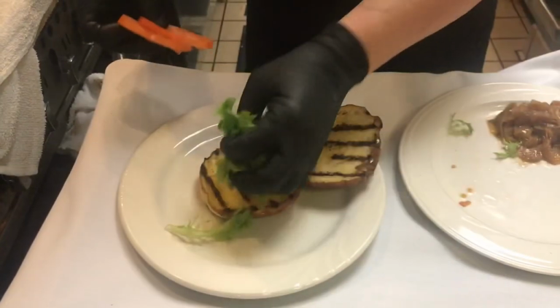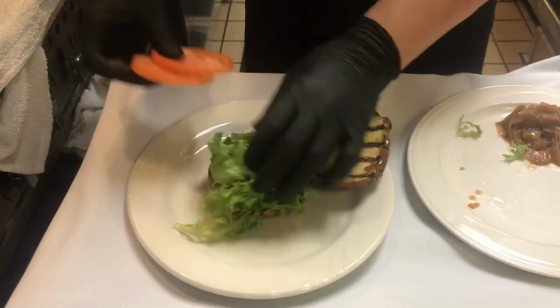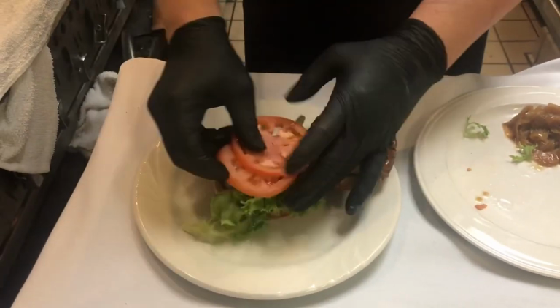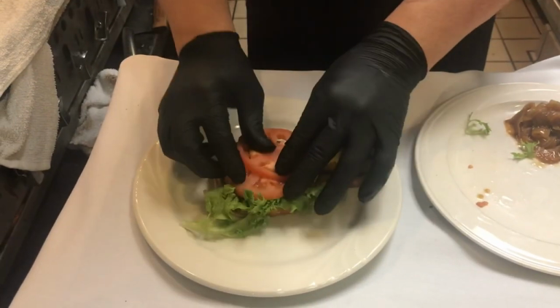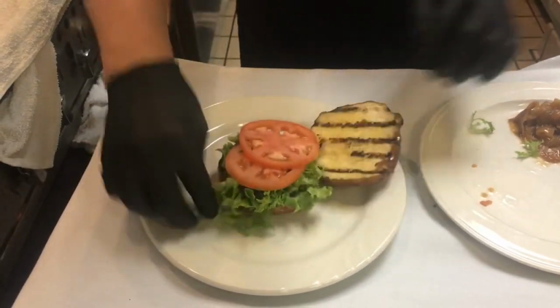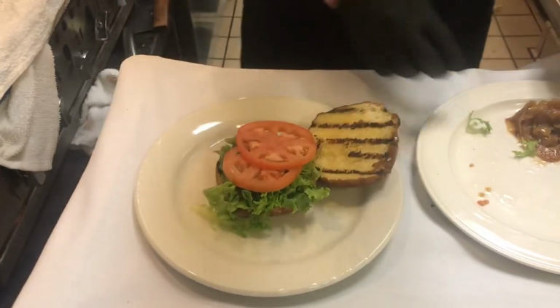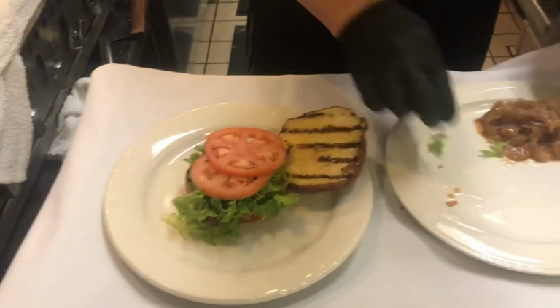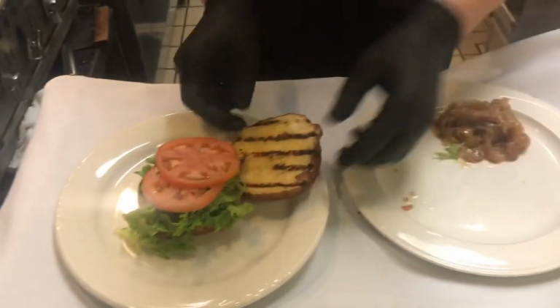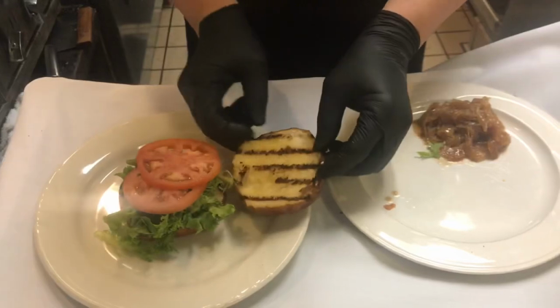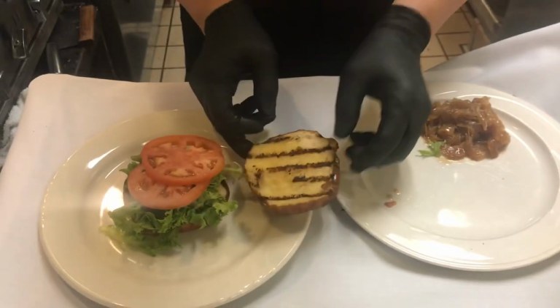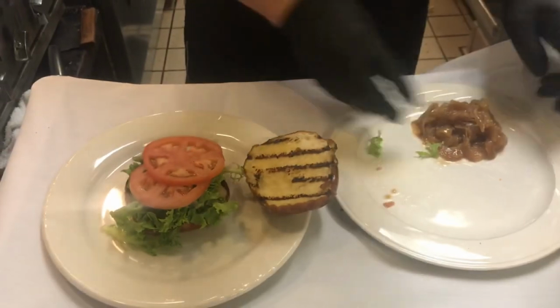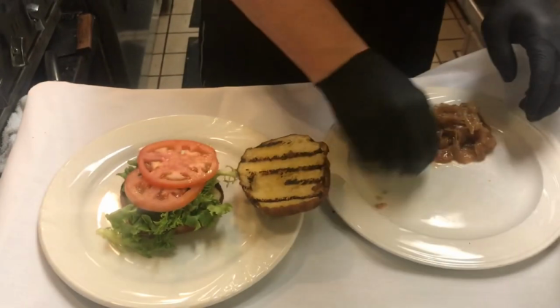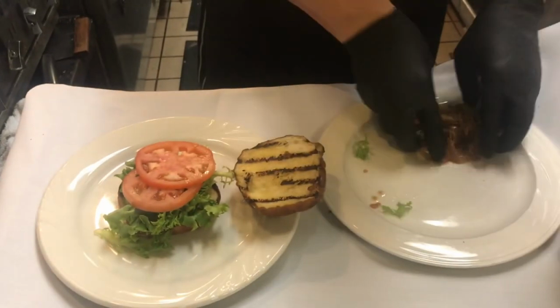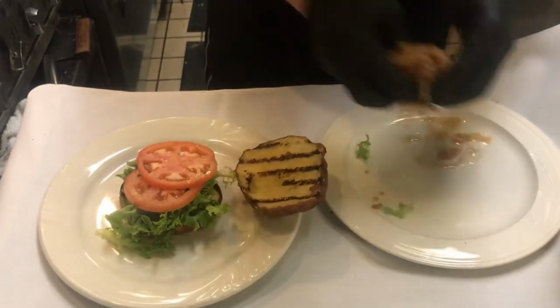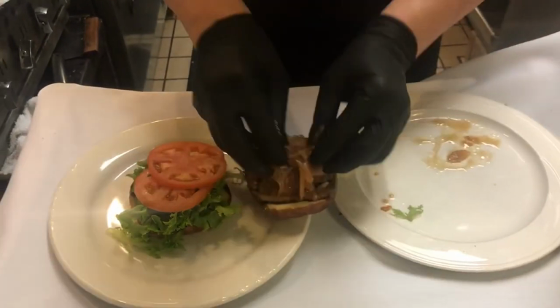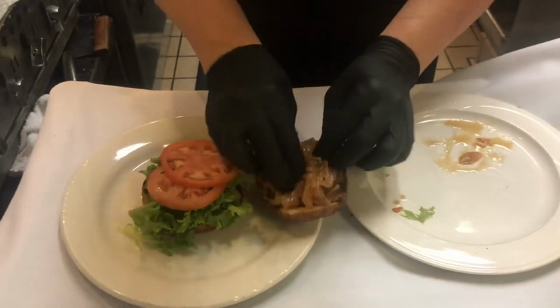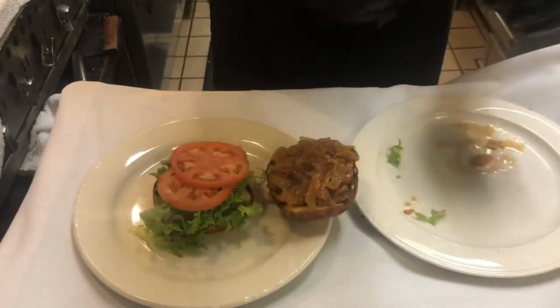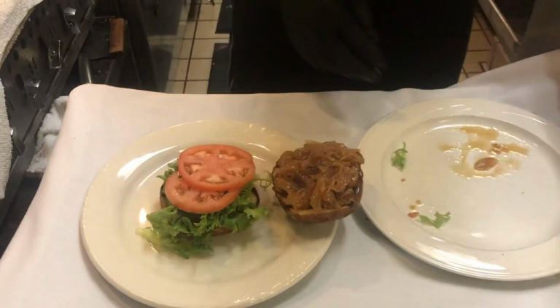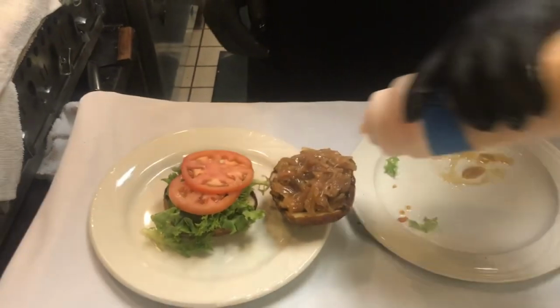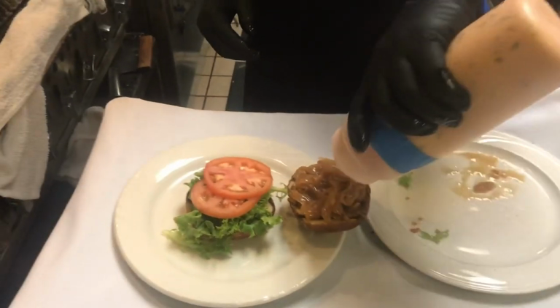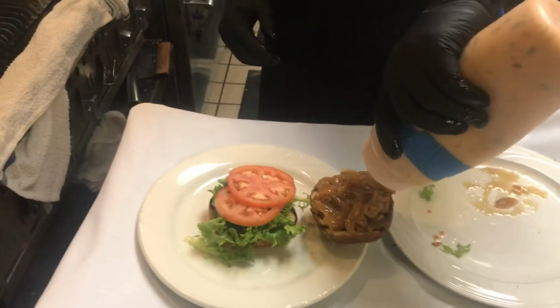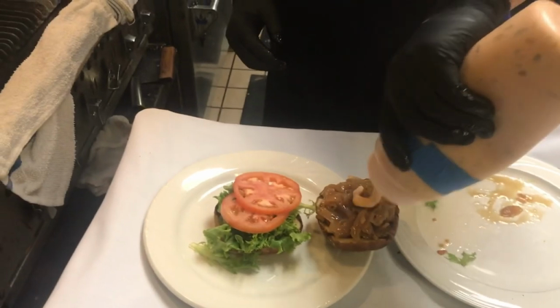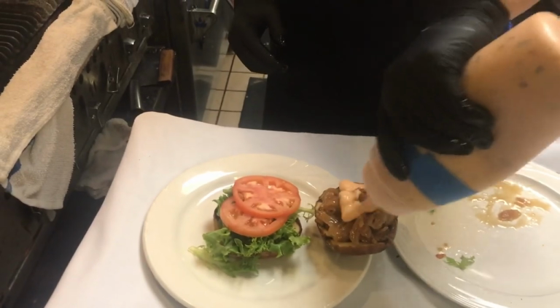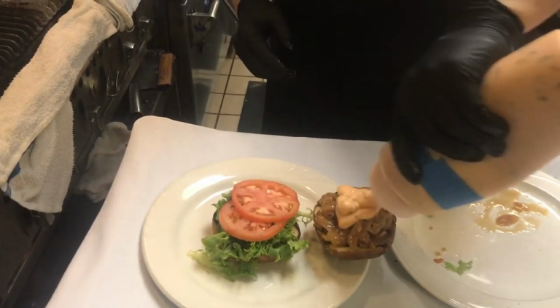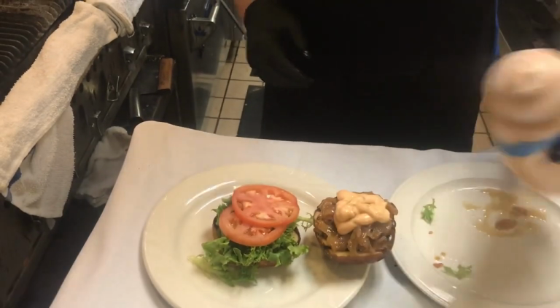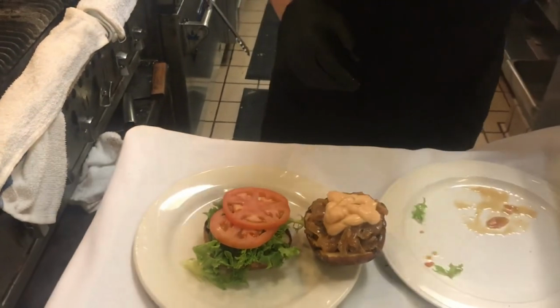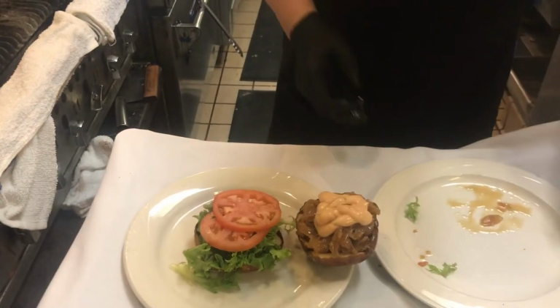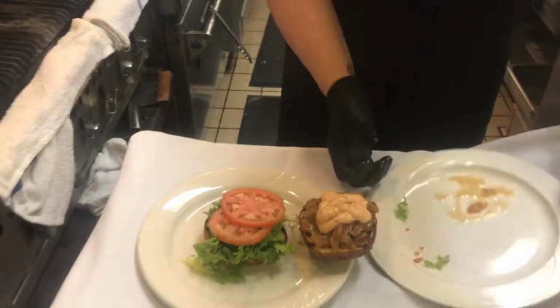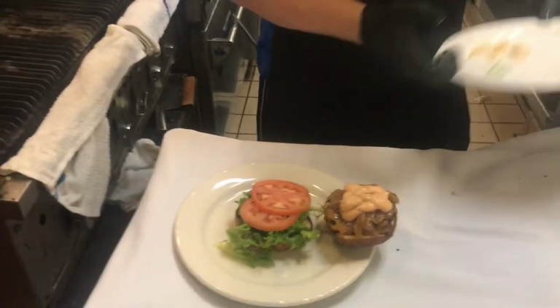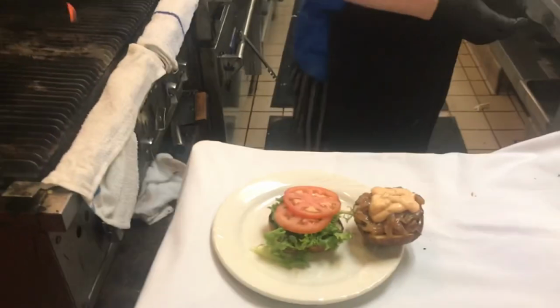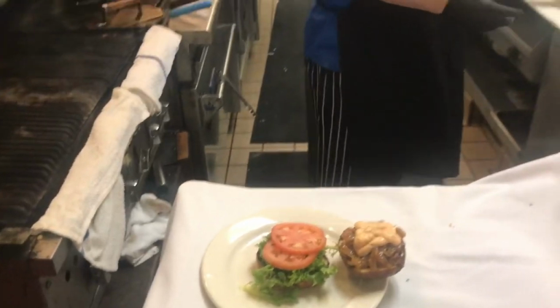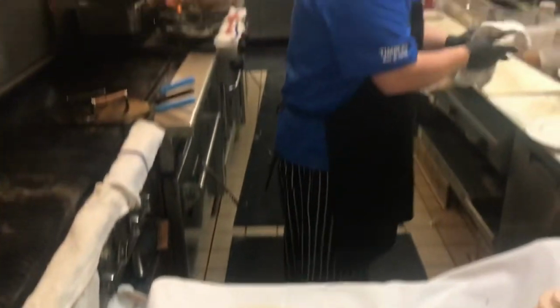Lettuce first, then tomatoes. And on the top bun I'm gonna put my caramelized onions and then my Thousand Island. Oh man, we're looking good!